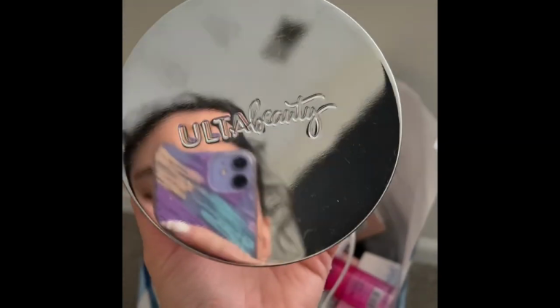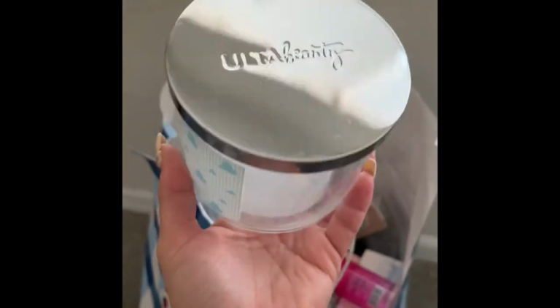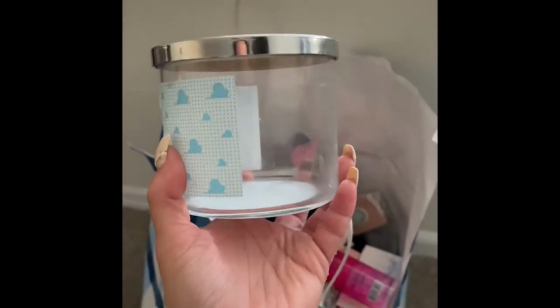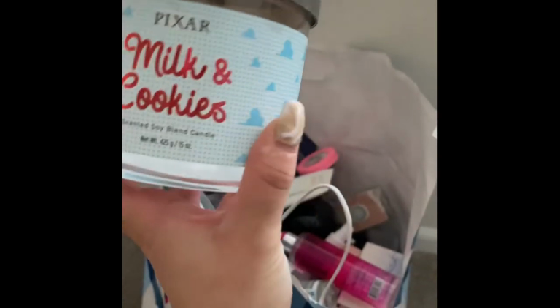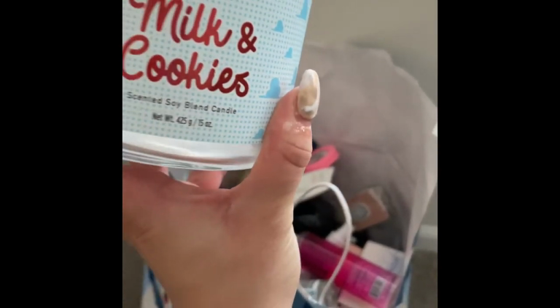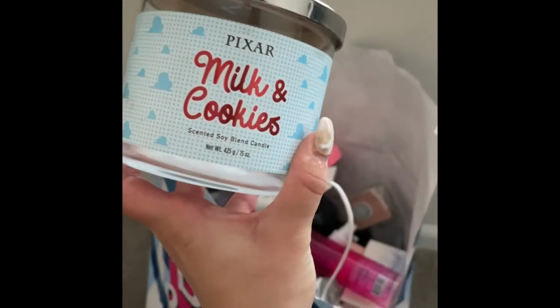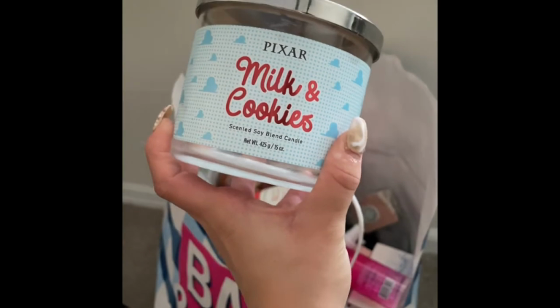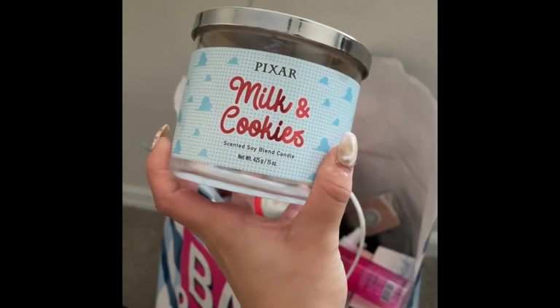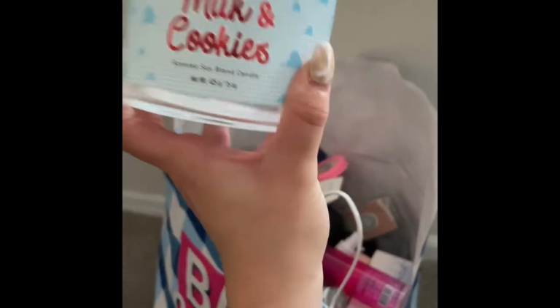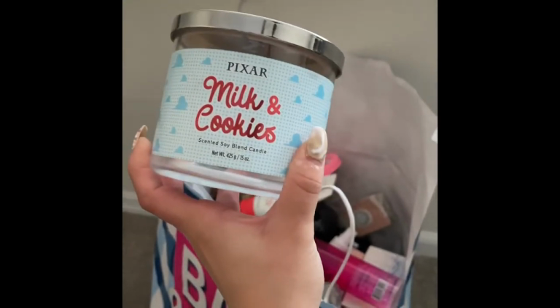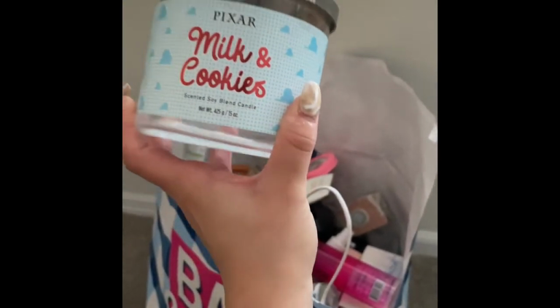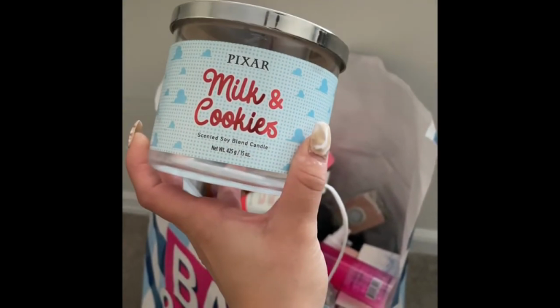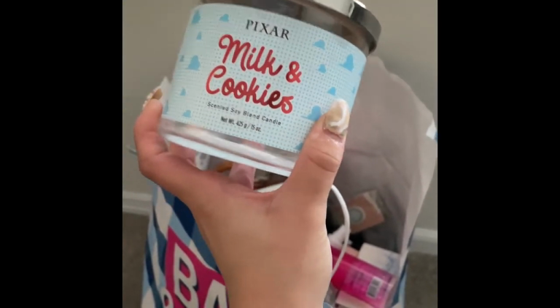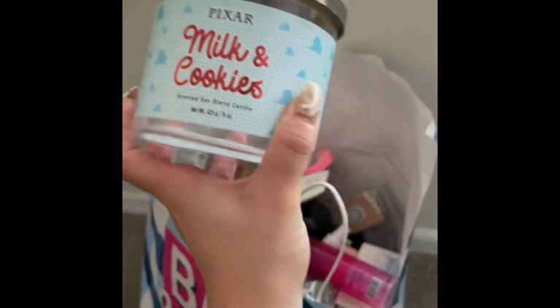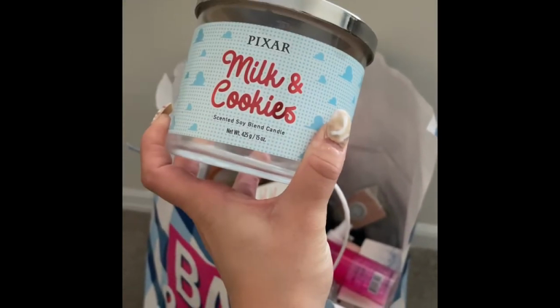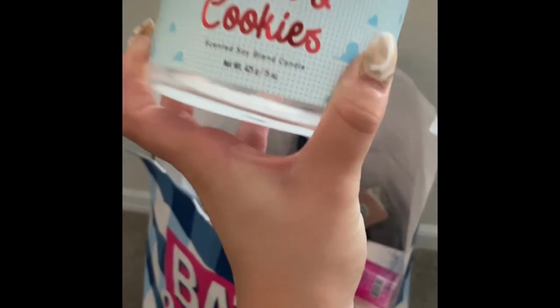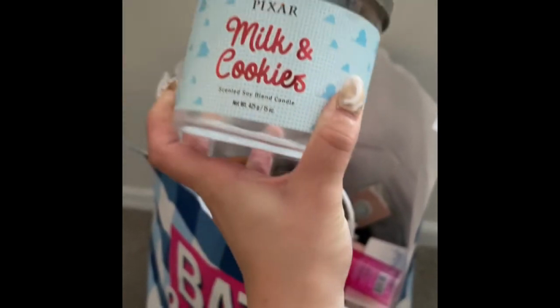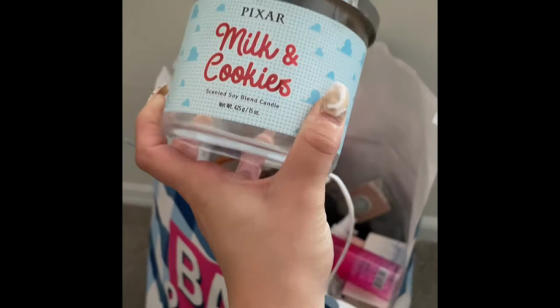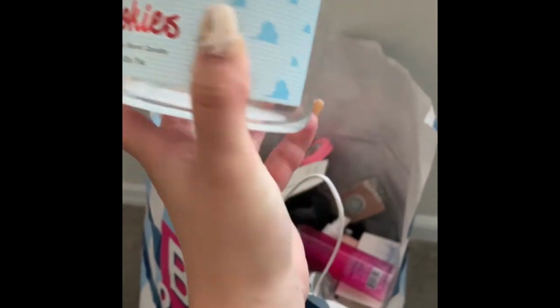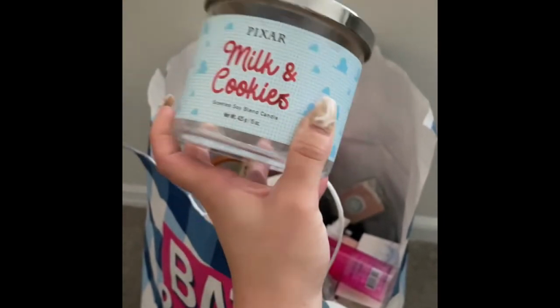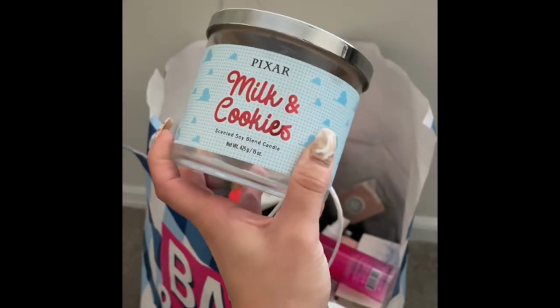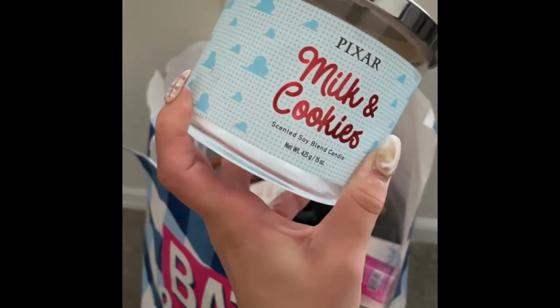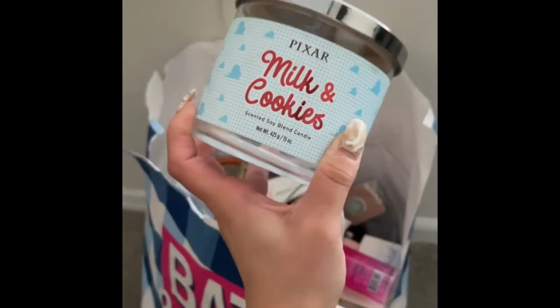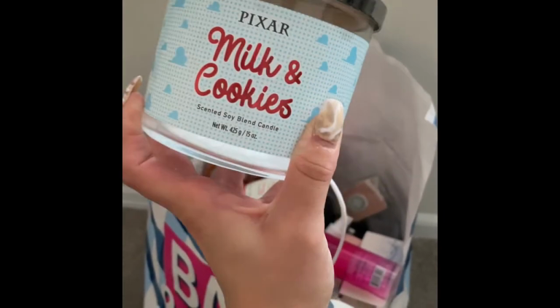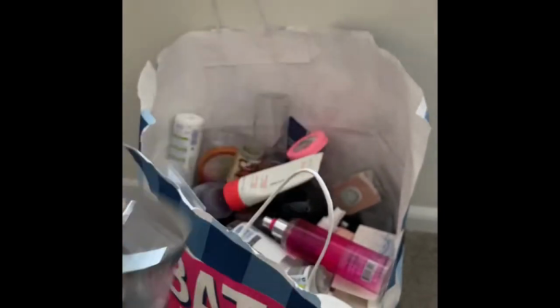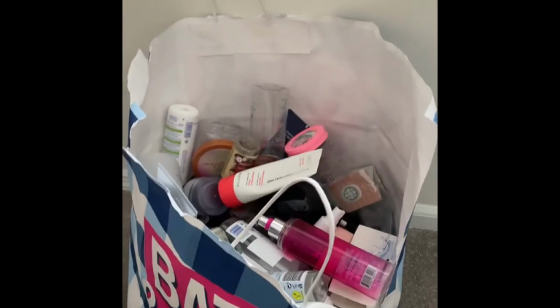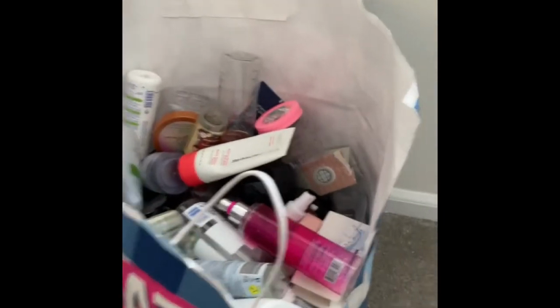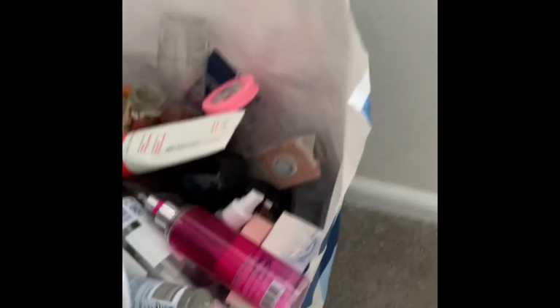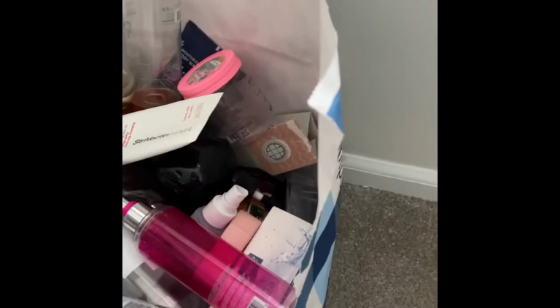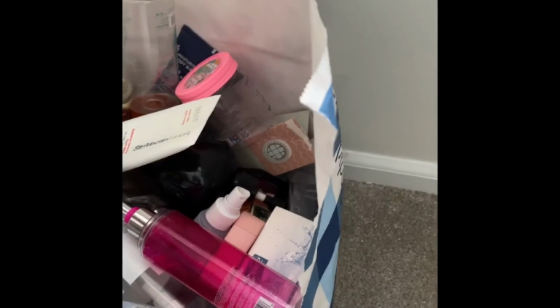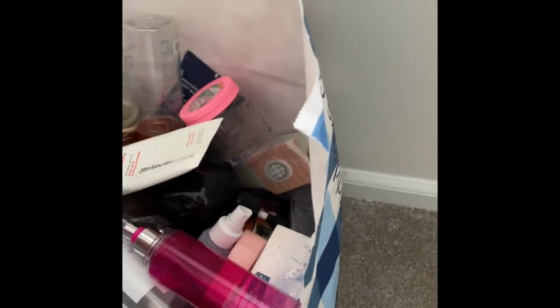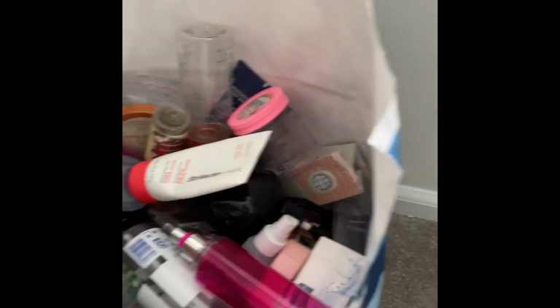I have this candle Milk and Cookies by Pixar from Ulta Beauty — I absolutely loved this candle, would repurchase it if I saw it again, but it's discontinued. This line was so good — even my boyfriend loved this candle and he hates candles.